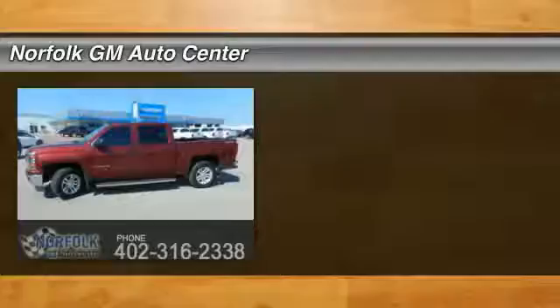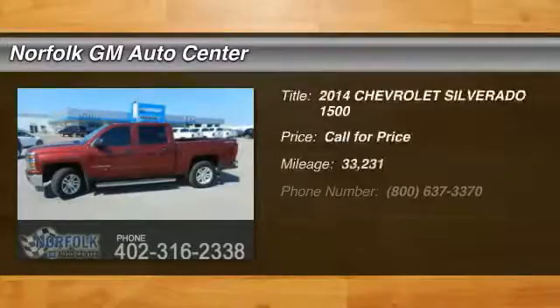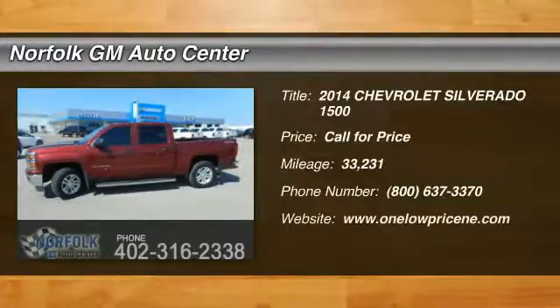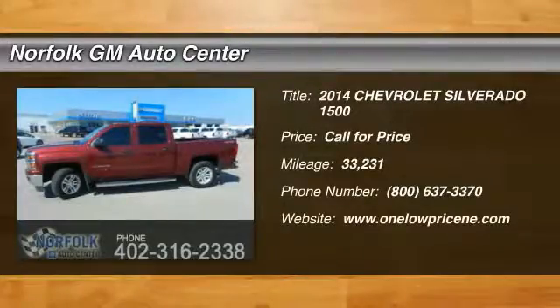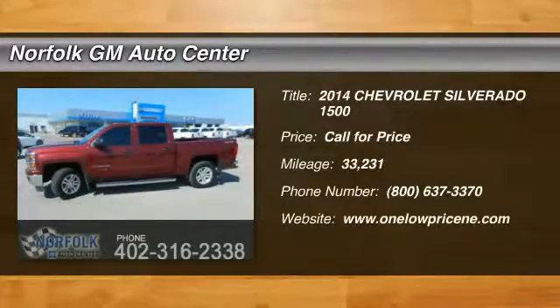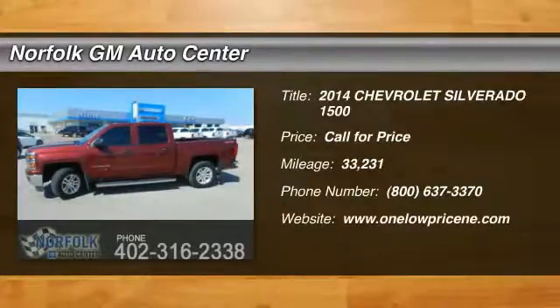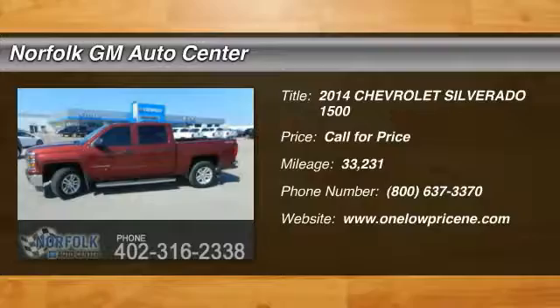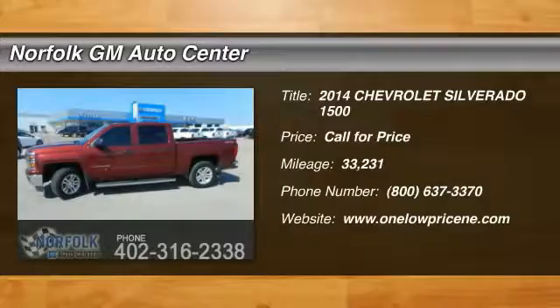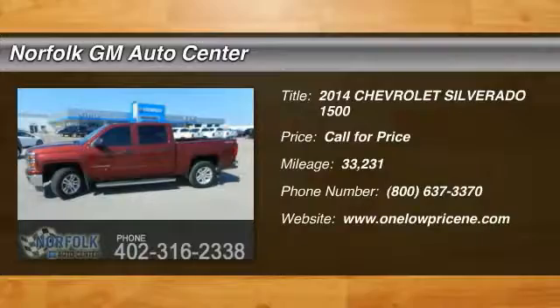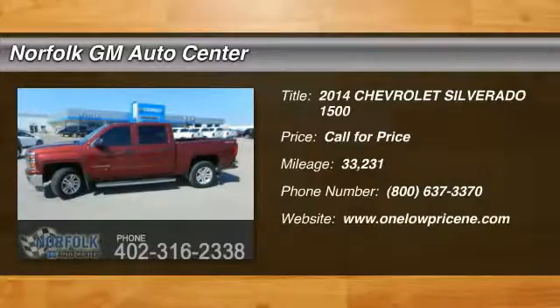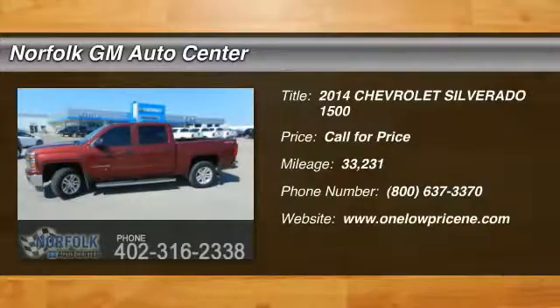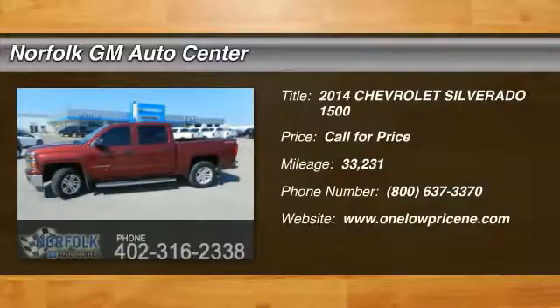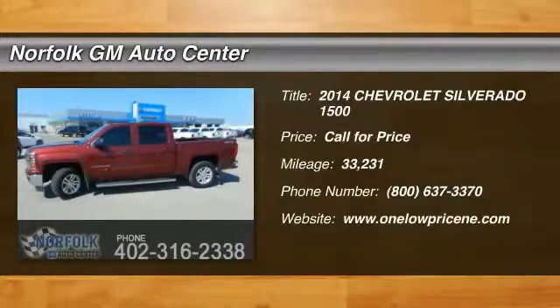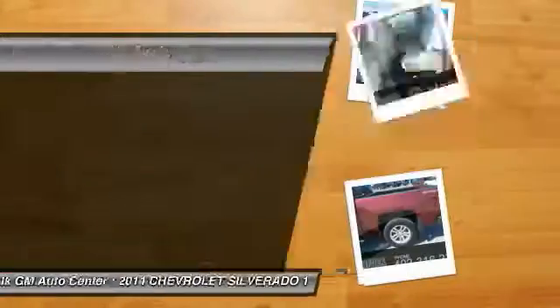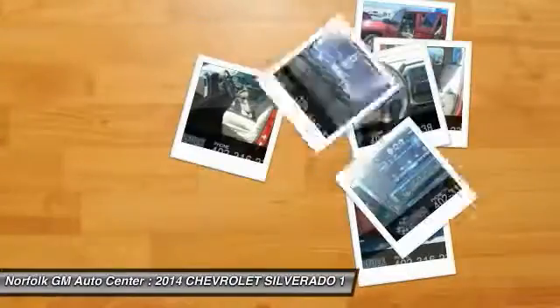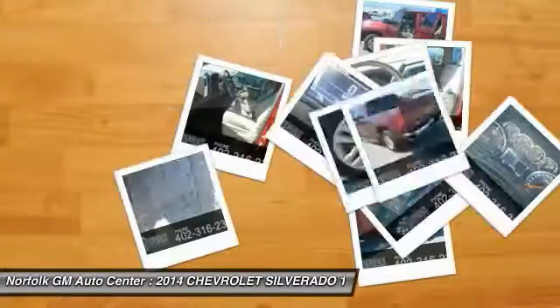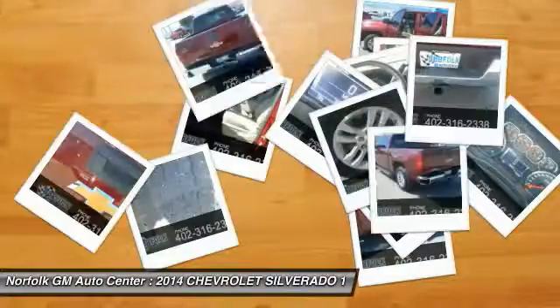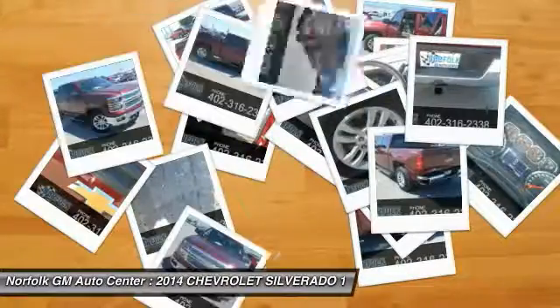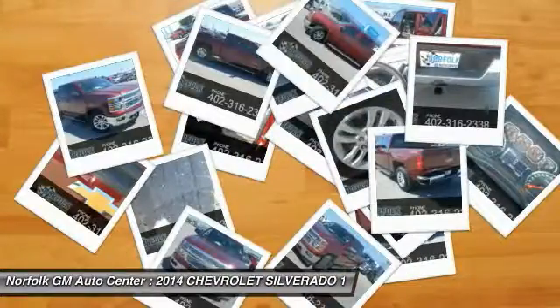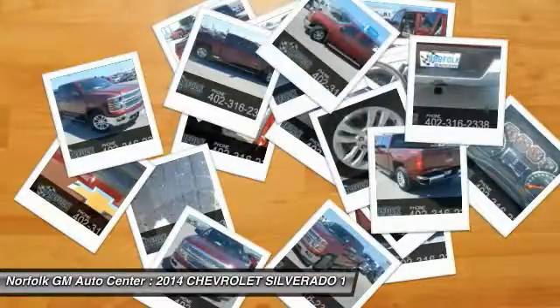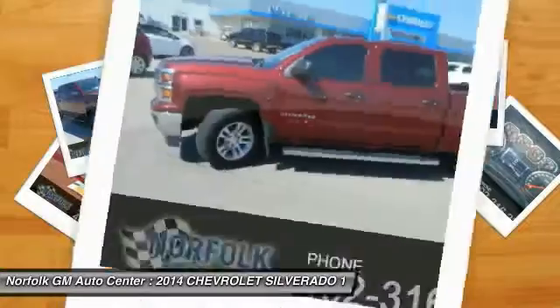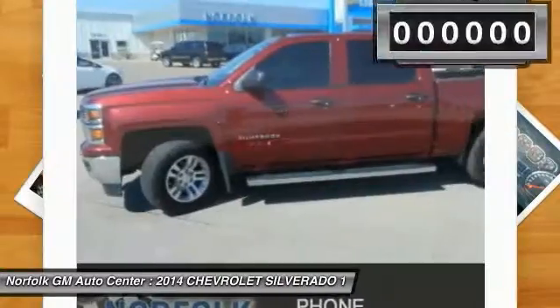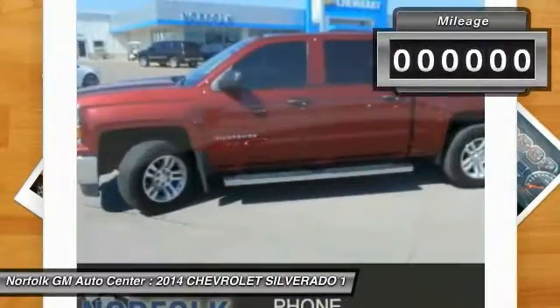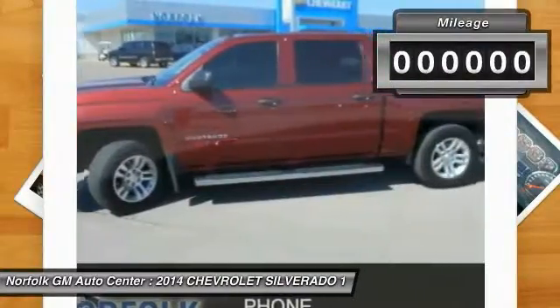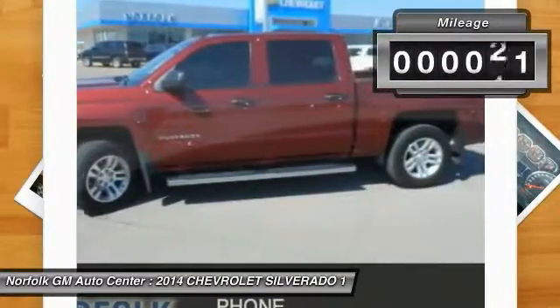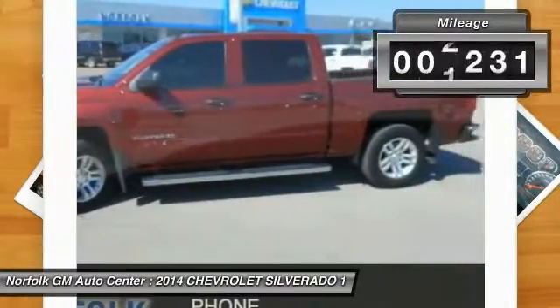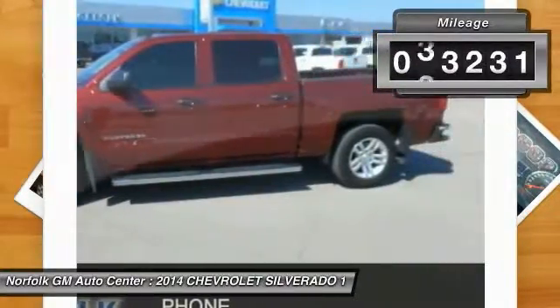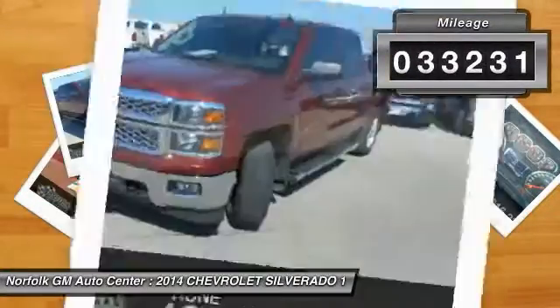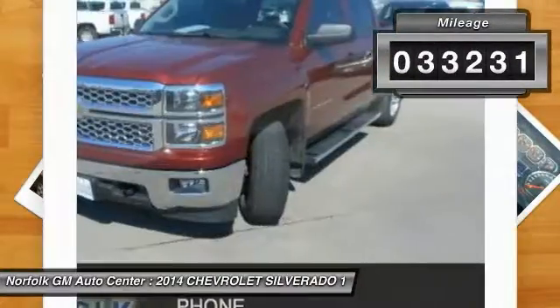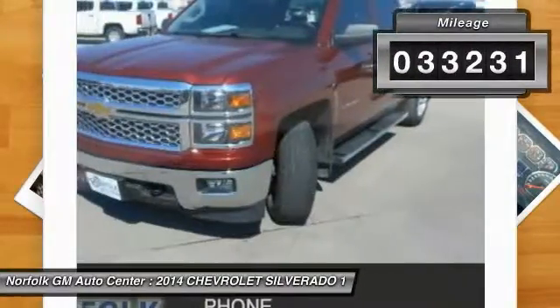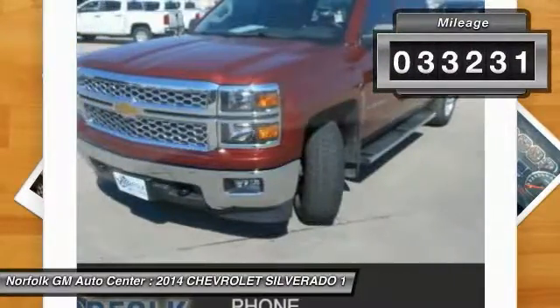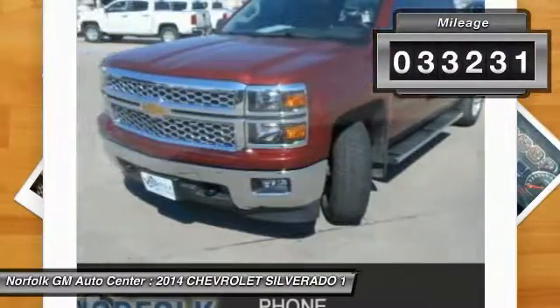The 2014 Silverado 1500. The Chevy Silverado 1500 has the lowest cost of ownership of any full-size pickup. This vehicle has less than 35,000 miles.